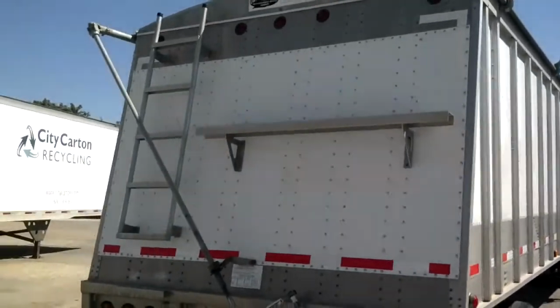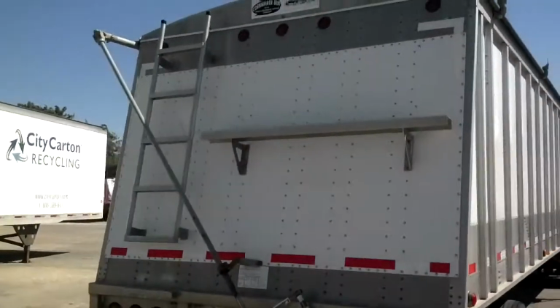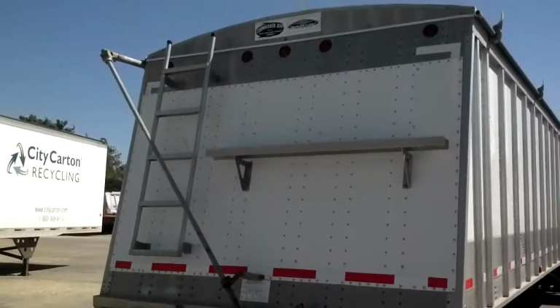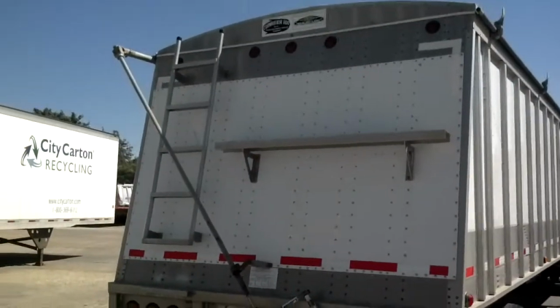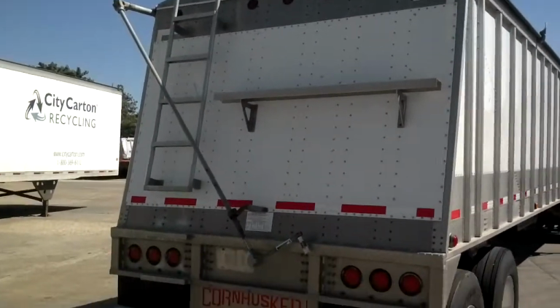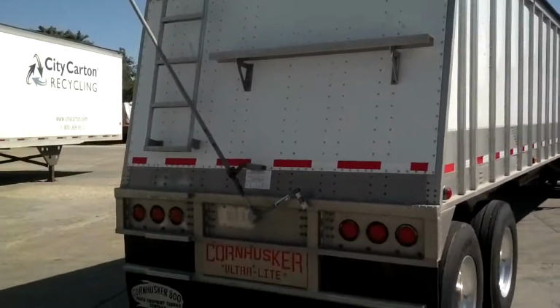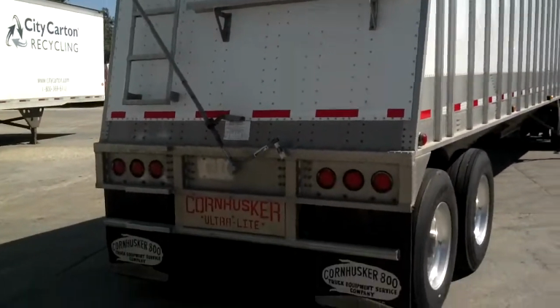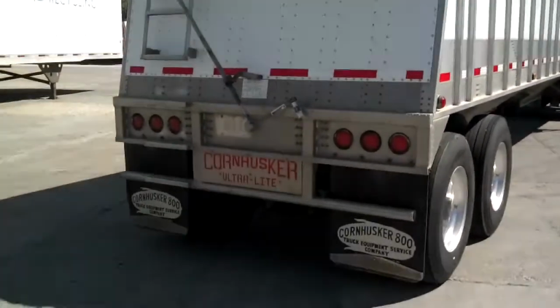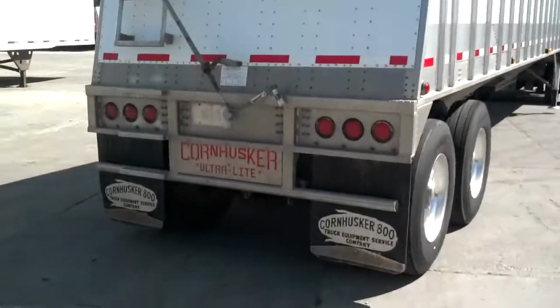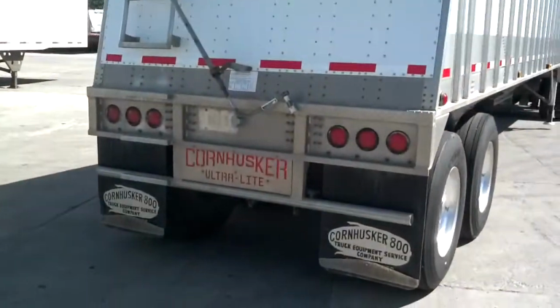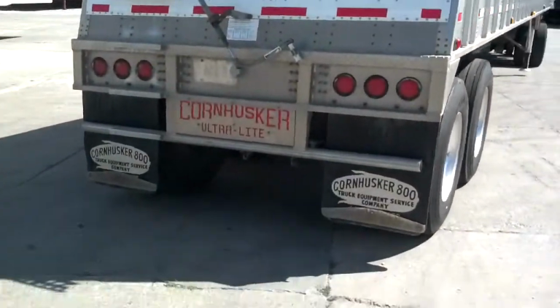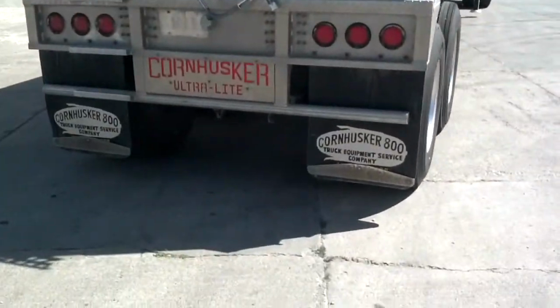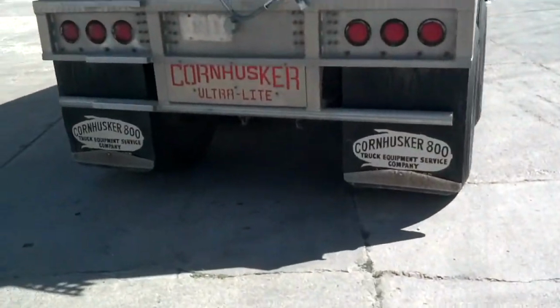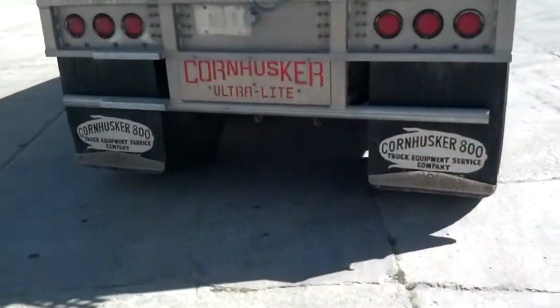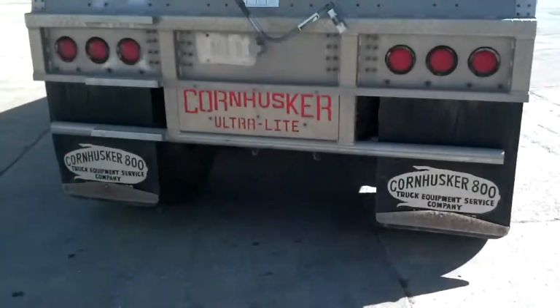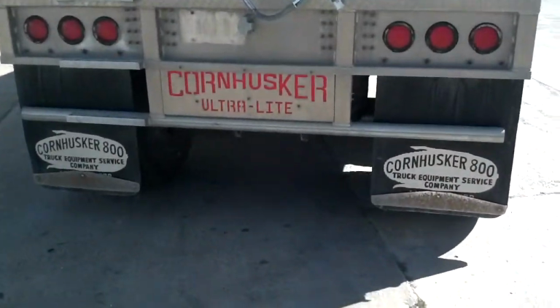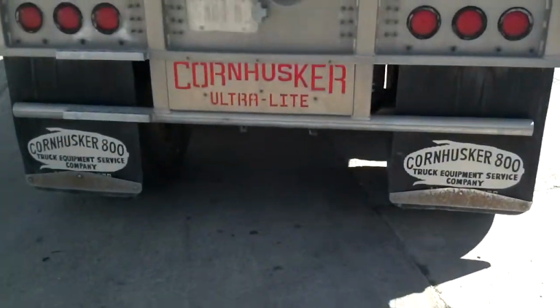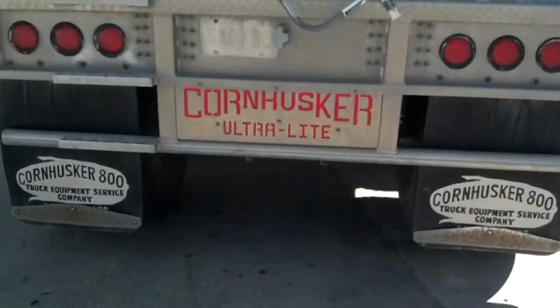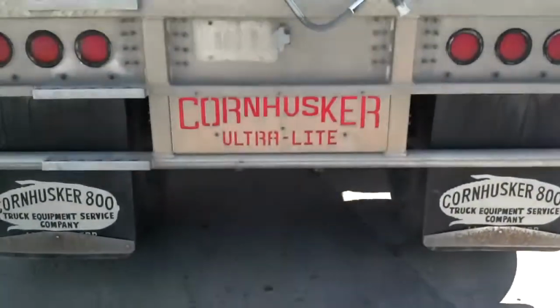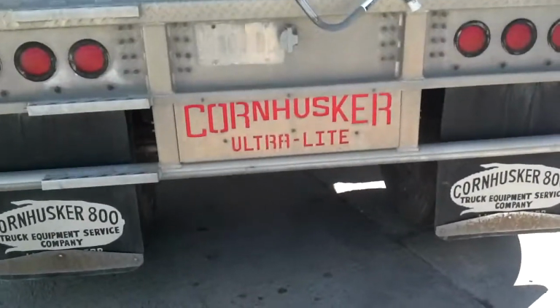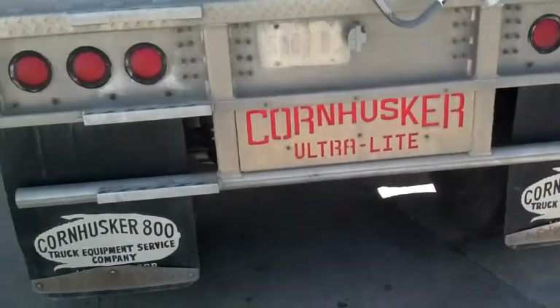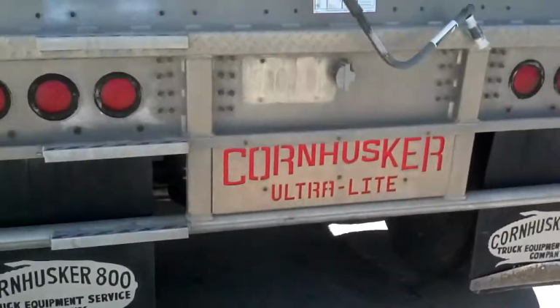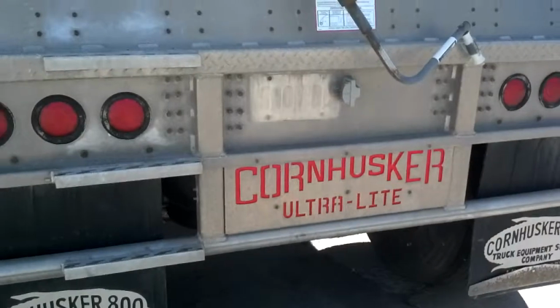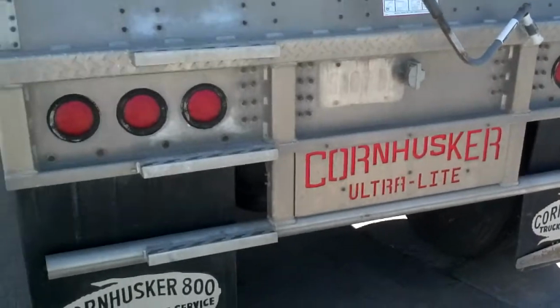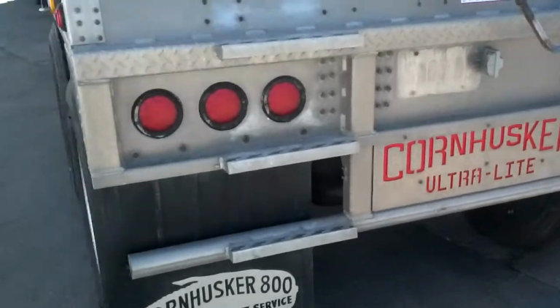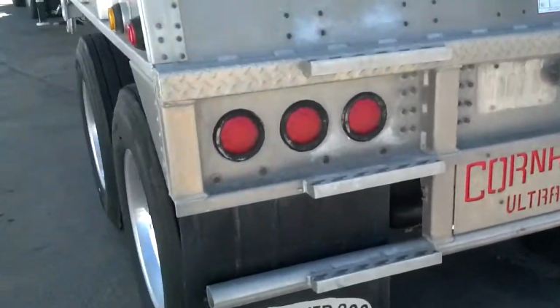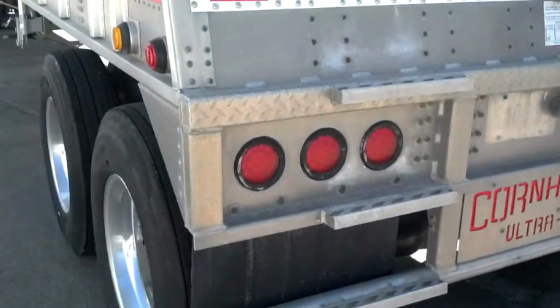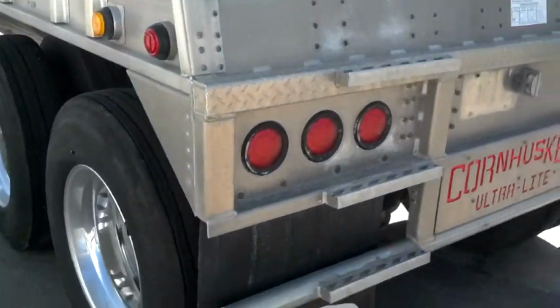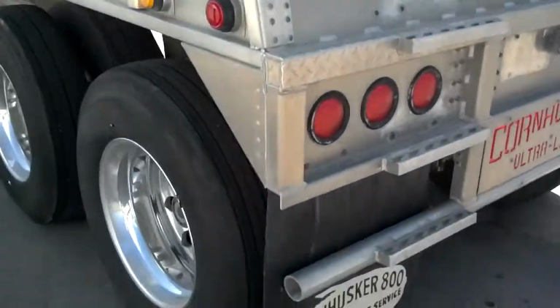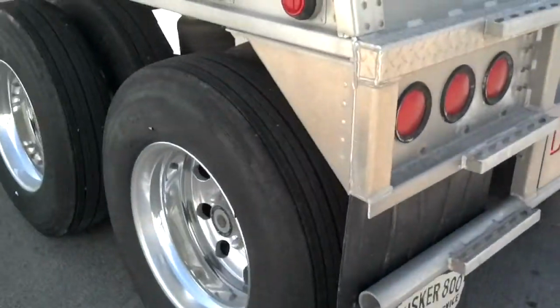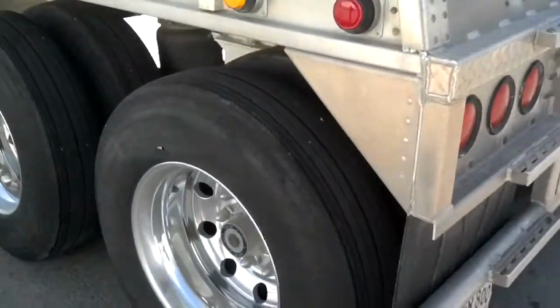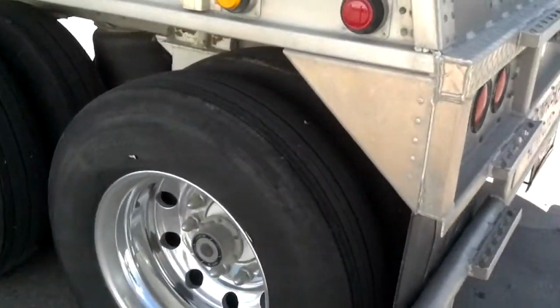Rear of the trailer is in good condition. You can see it has the ultralight on it. Brakes are in that 30 to 40% range and do pass DOT.